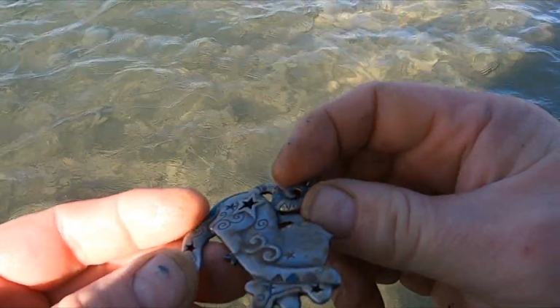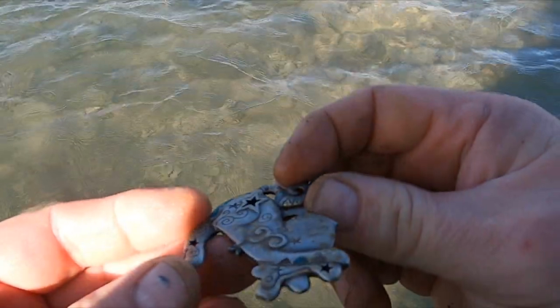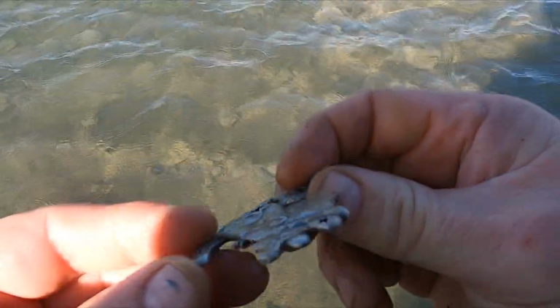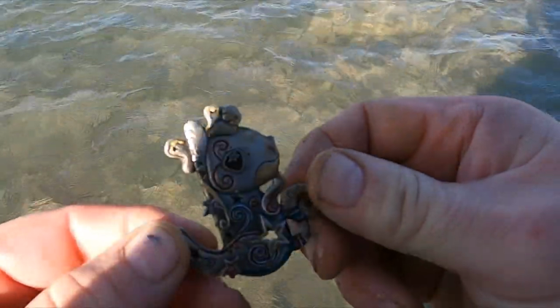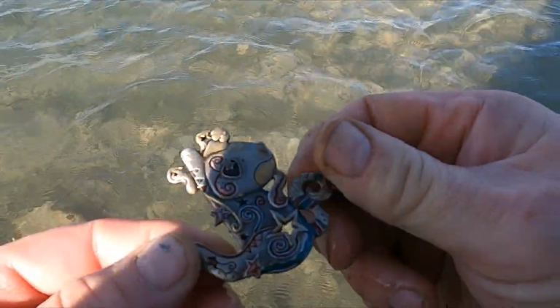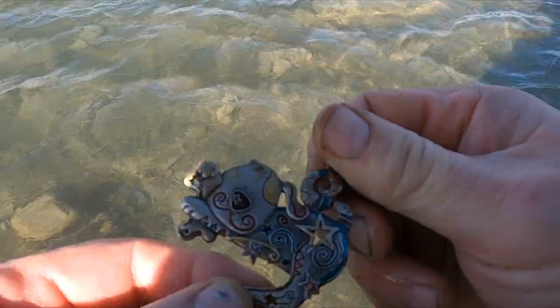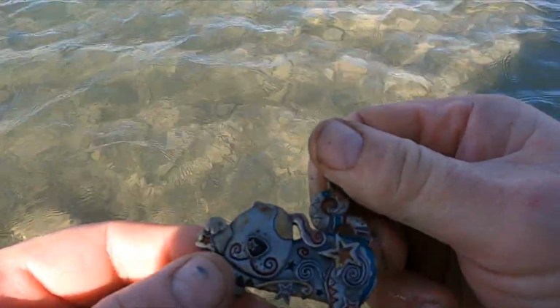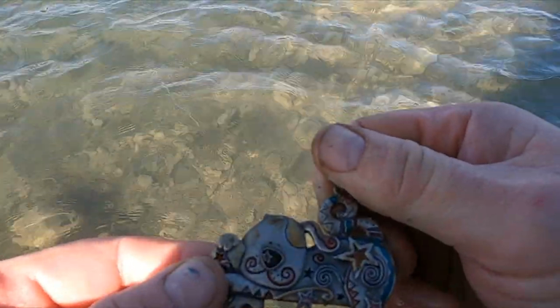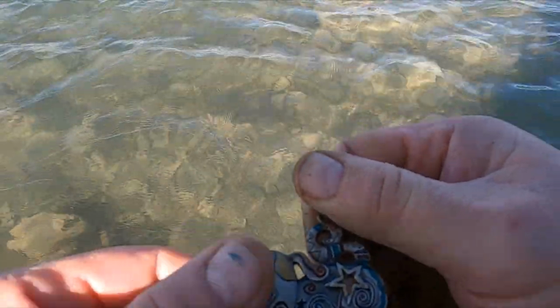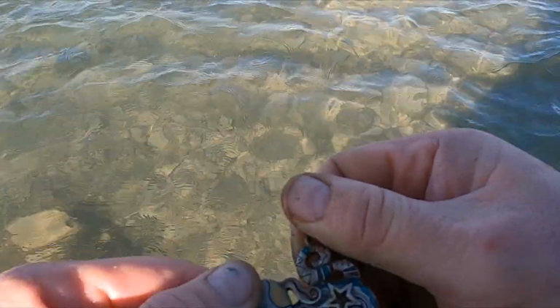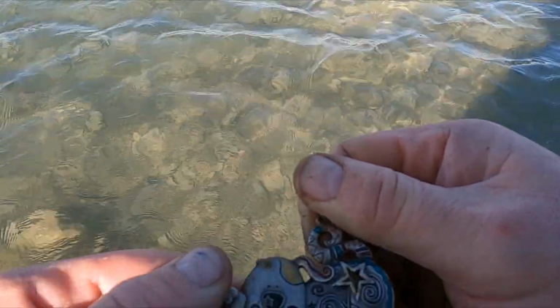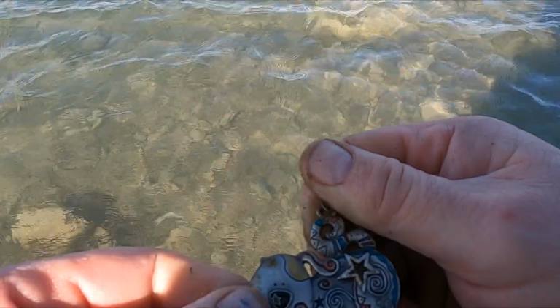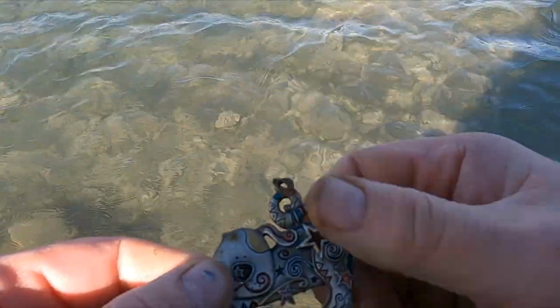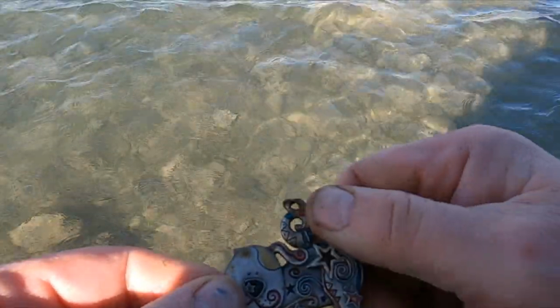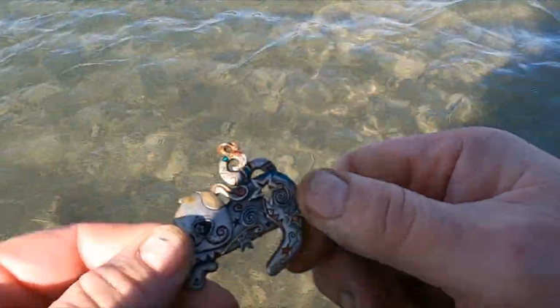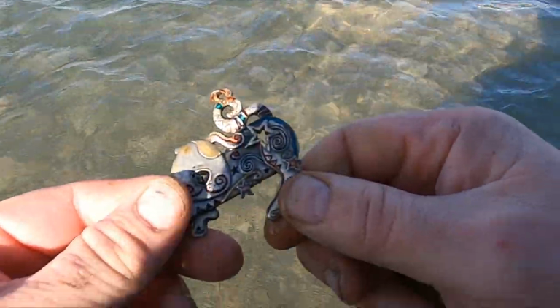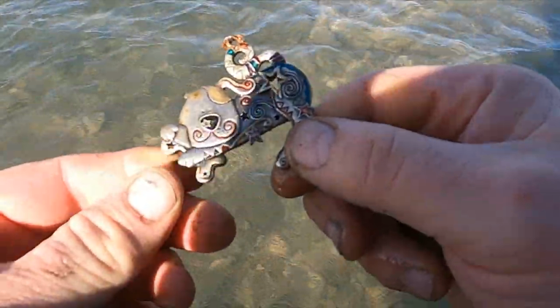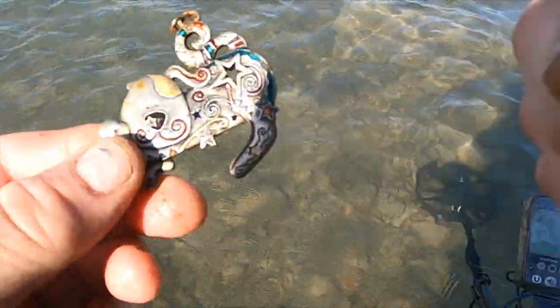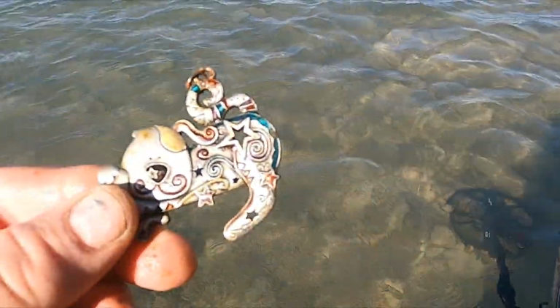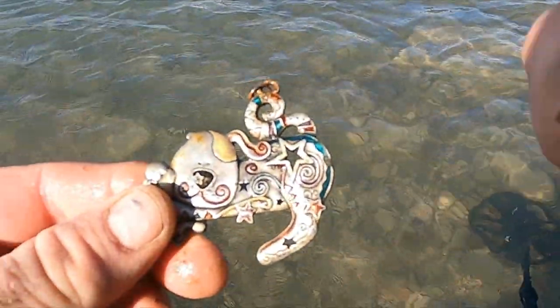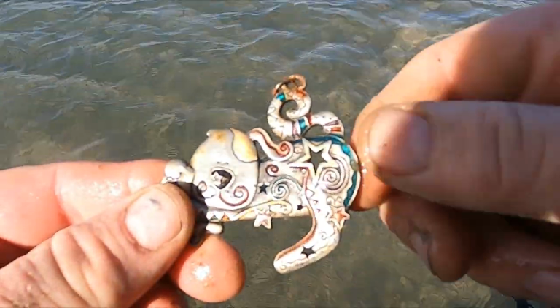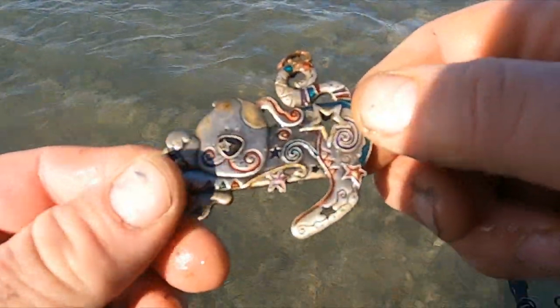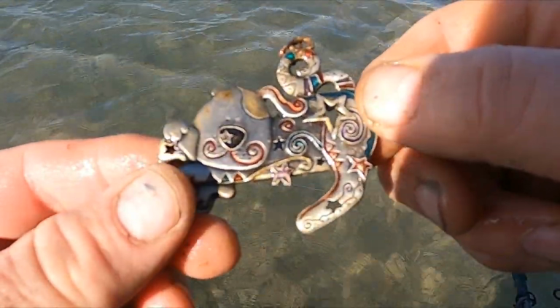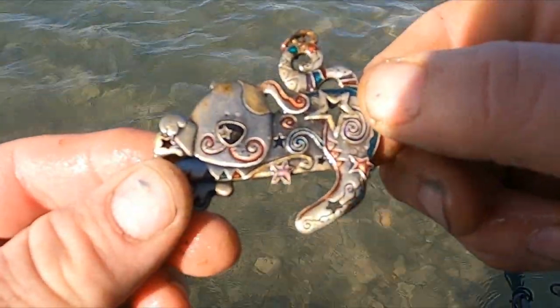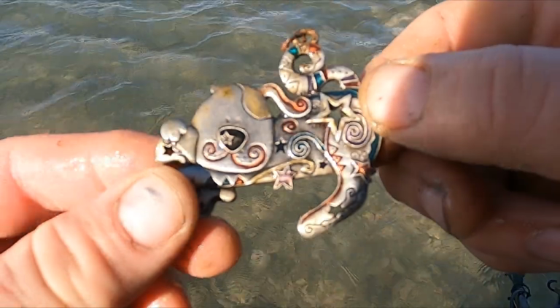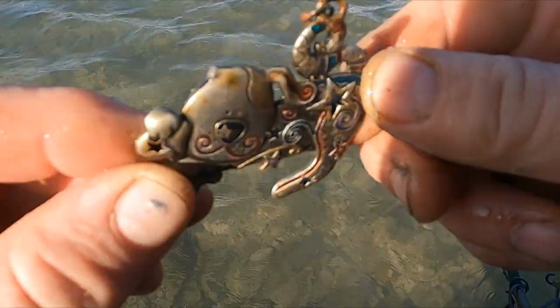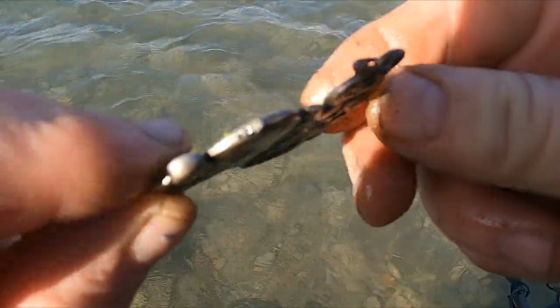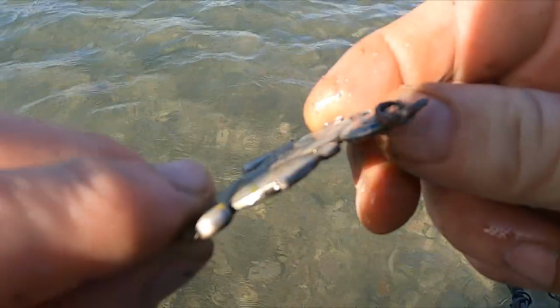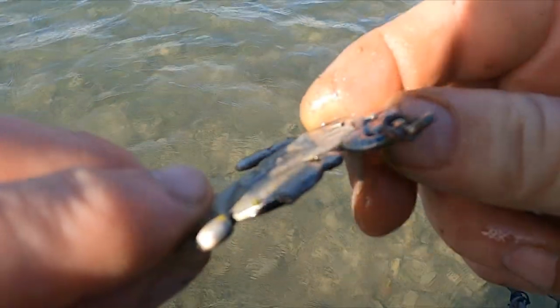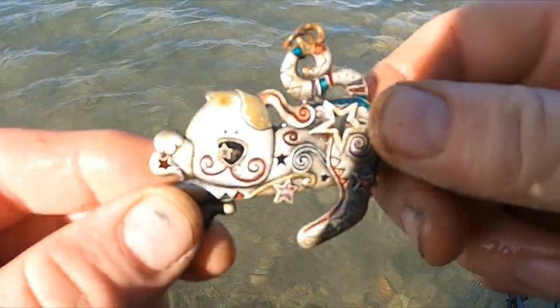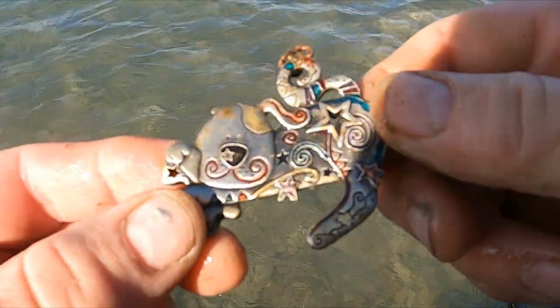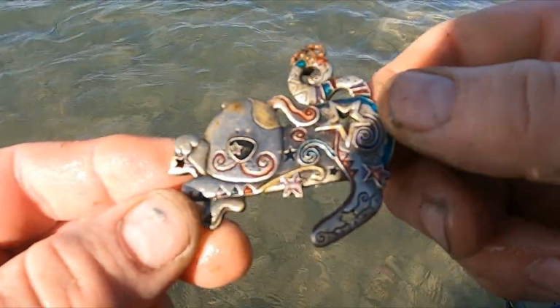I think that's going to be junk, but if it turns out to be something better, let's see if I can get it in the sun. Oh — I've never seen anything like that before.